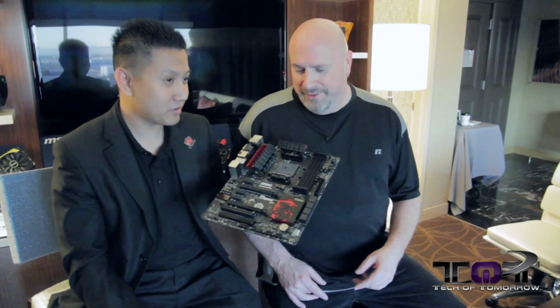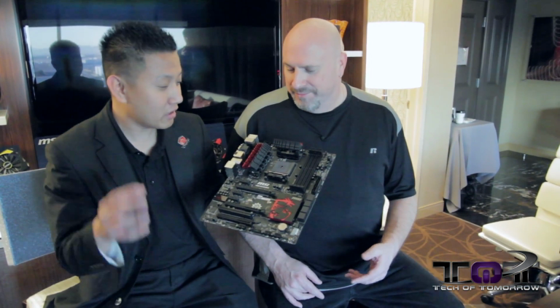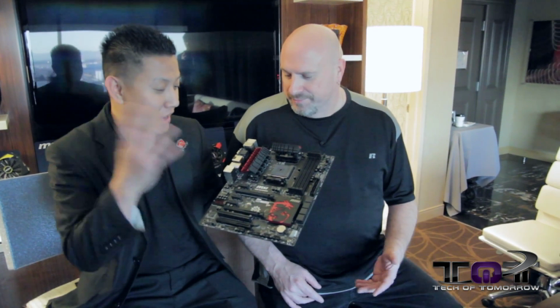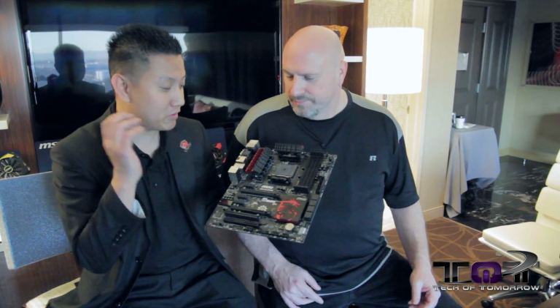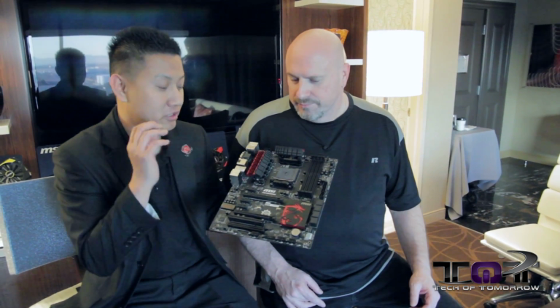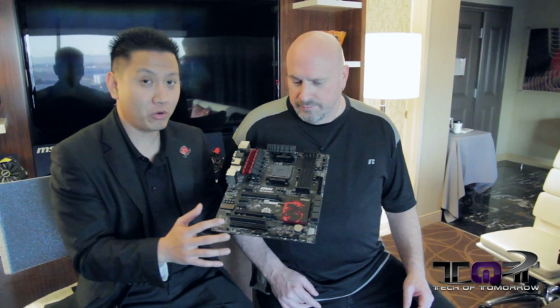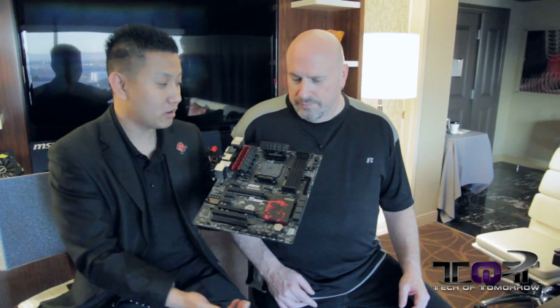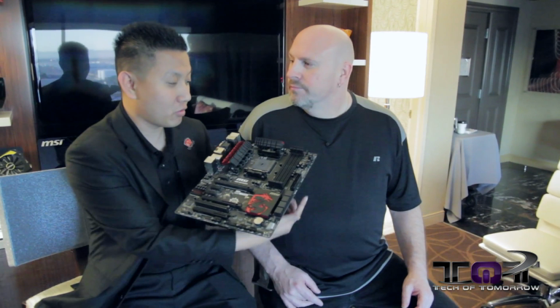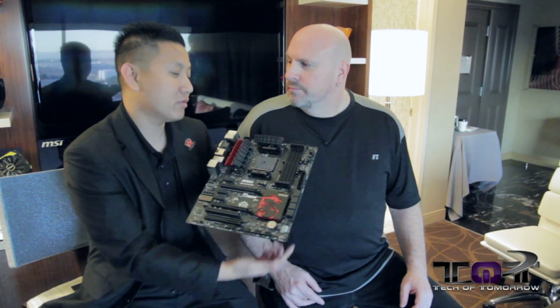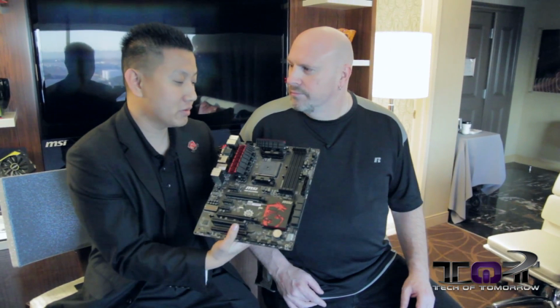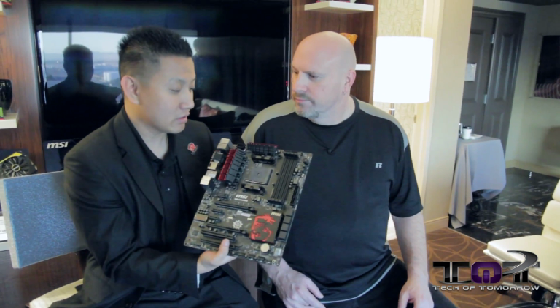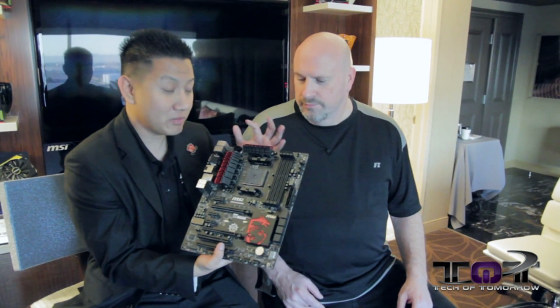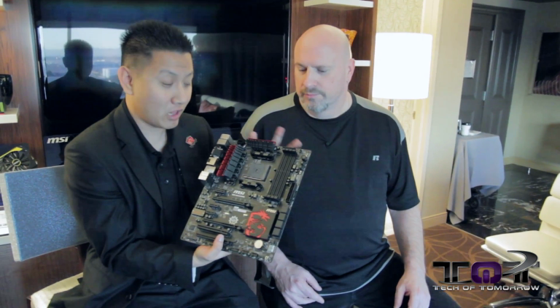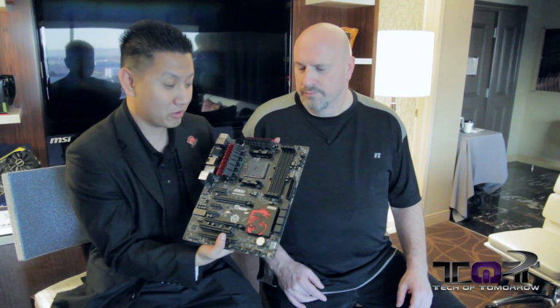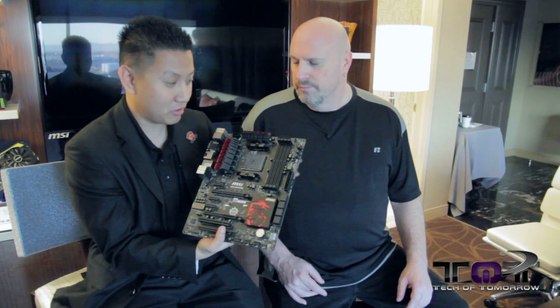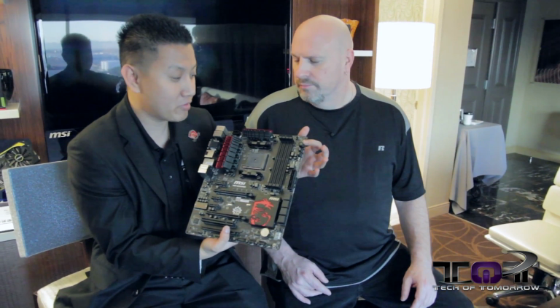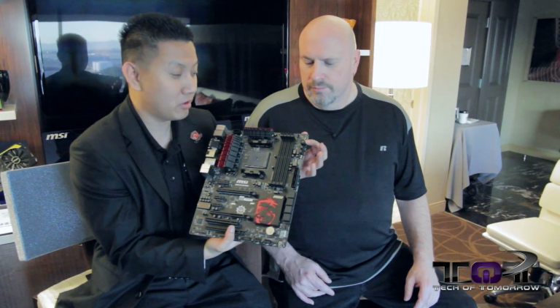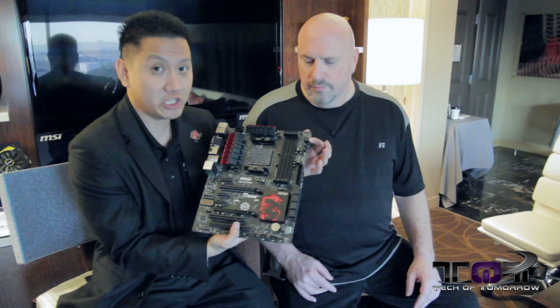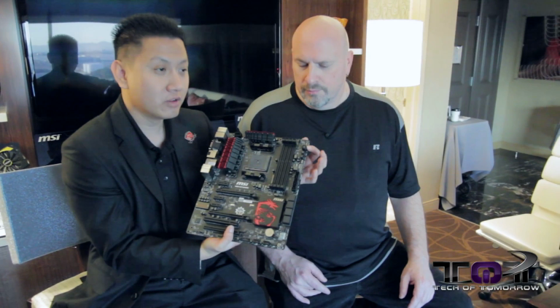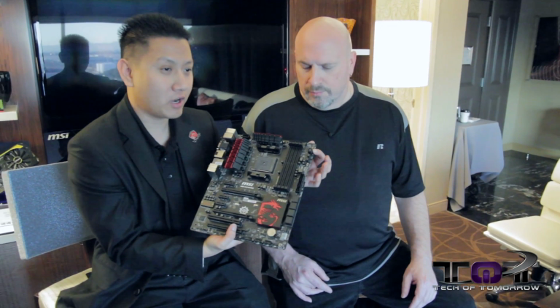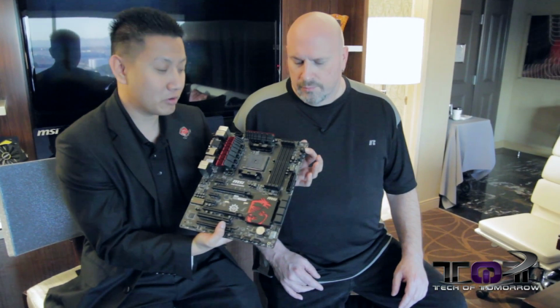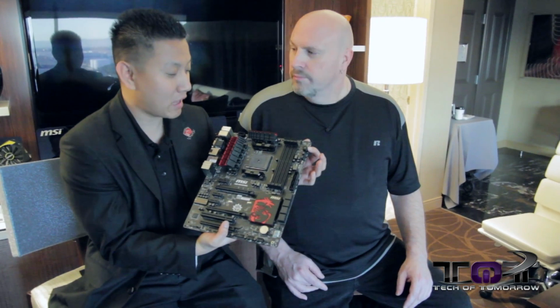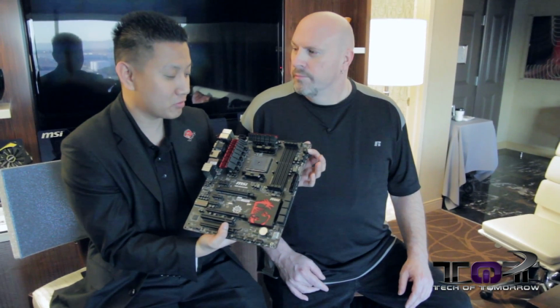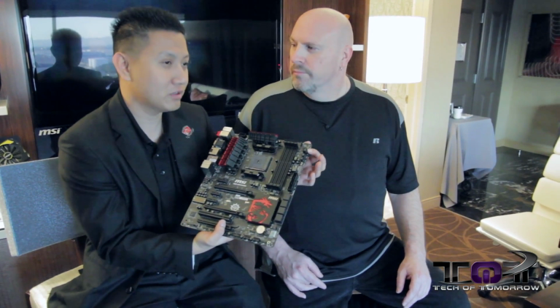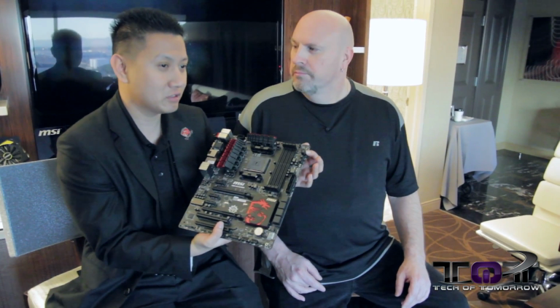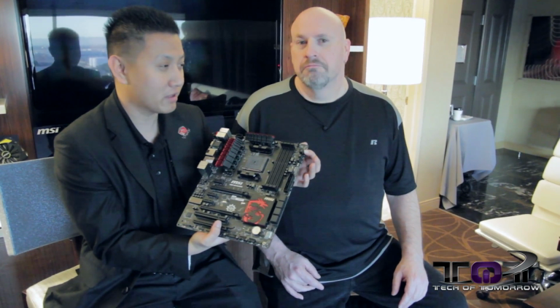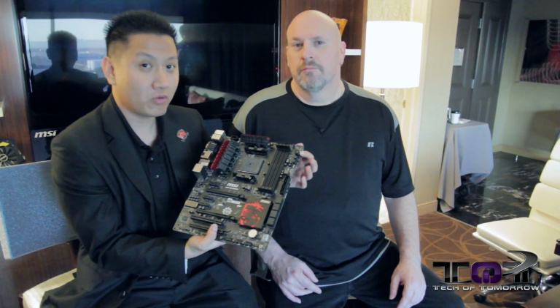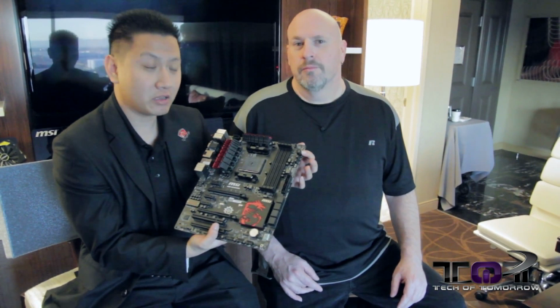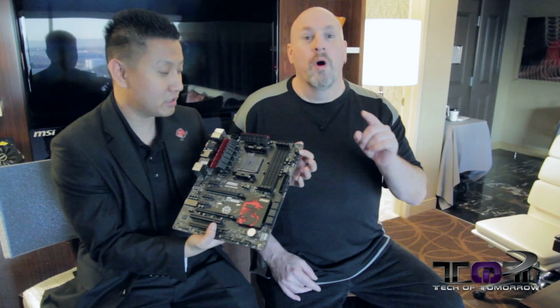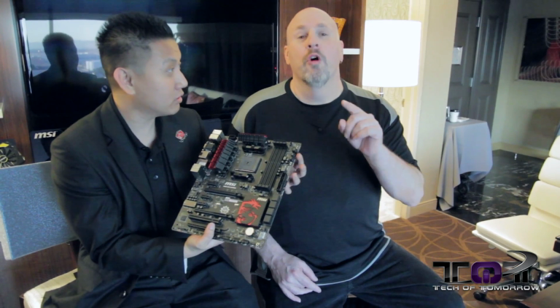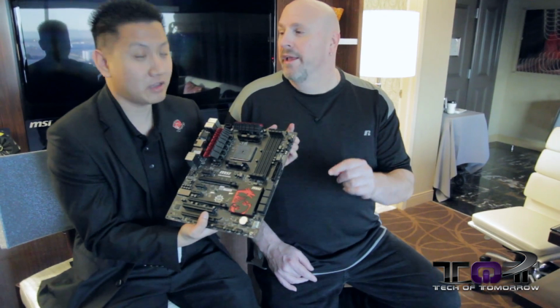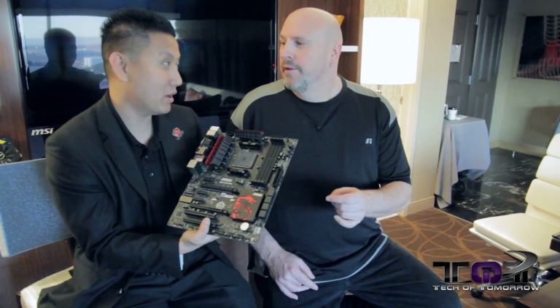So yeah, we added a lot of value and features into this board. And of course, this is gonna be an overclocking board also. That's why we include the OC Genie for people that are too lazy to do overclocking customizing — one button overclocking. Yeah, just one button.